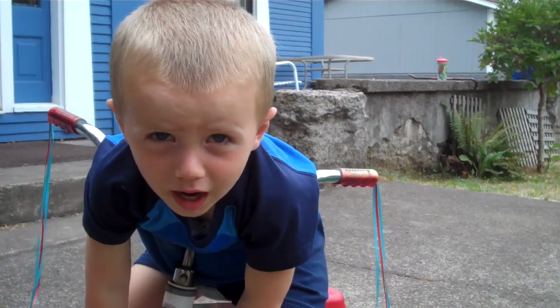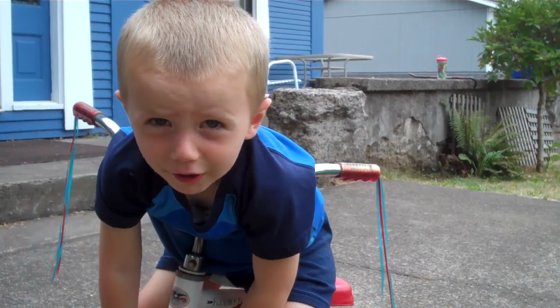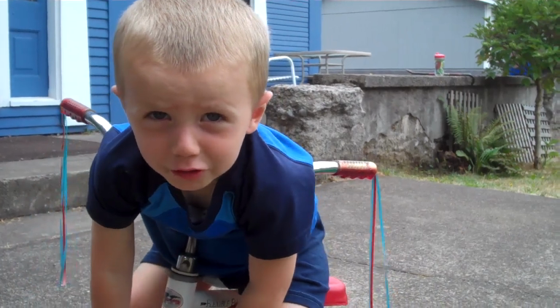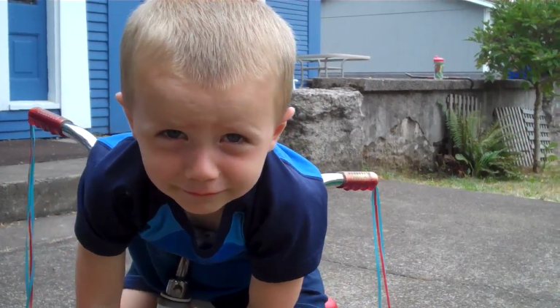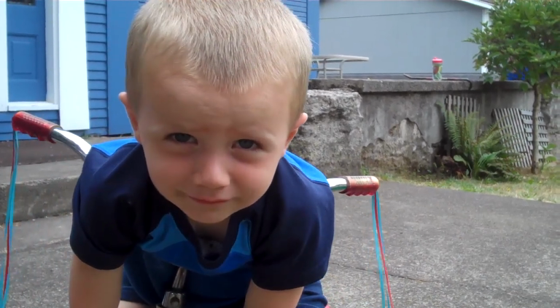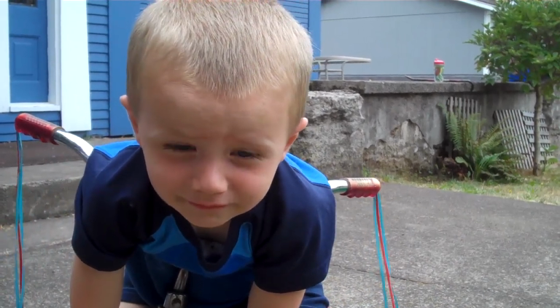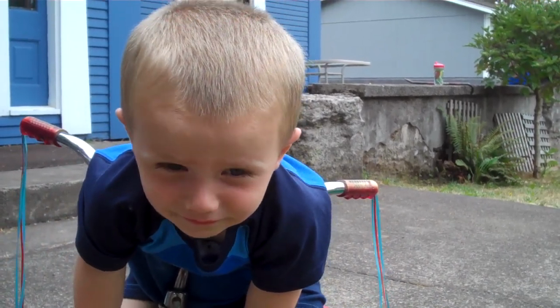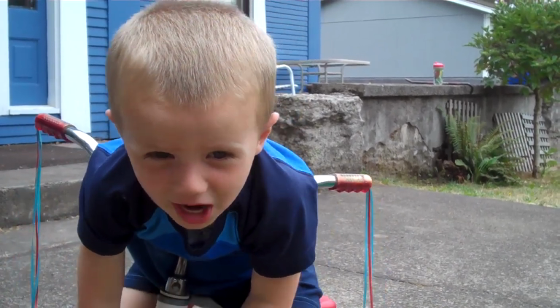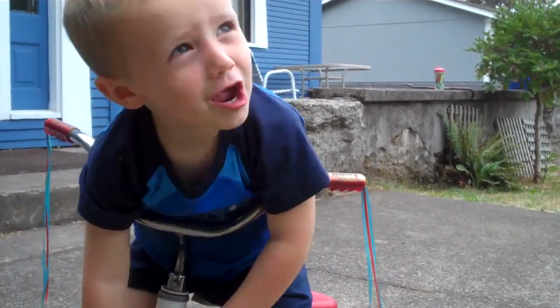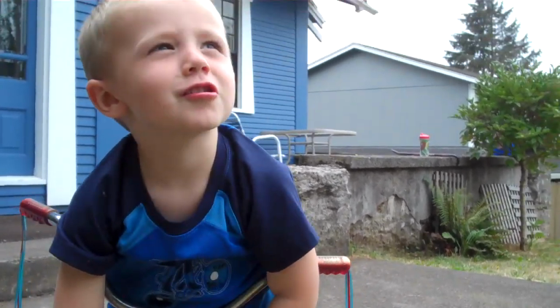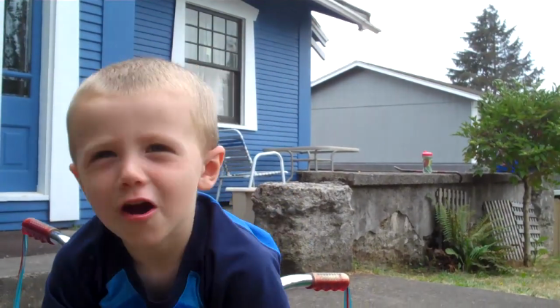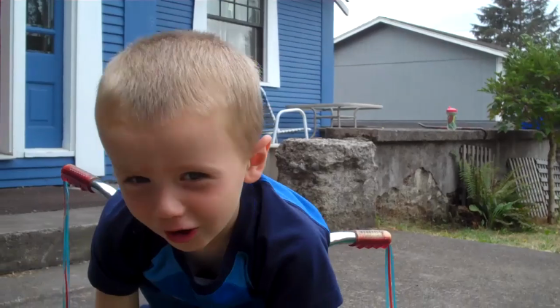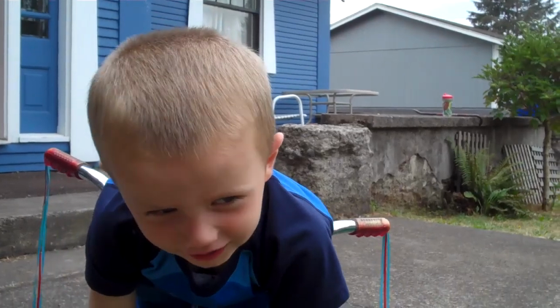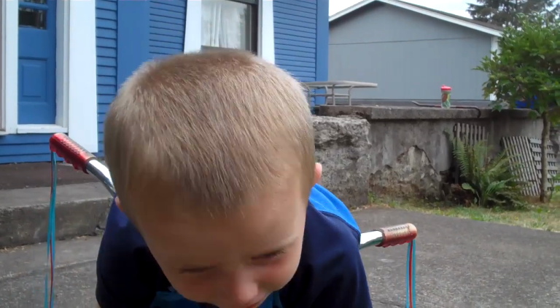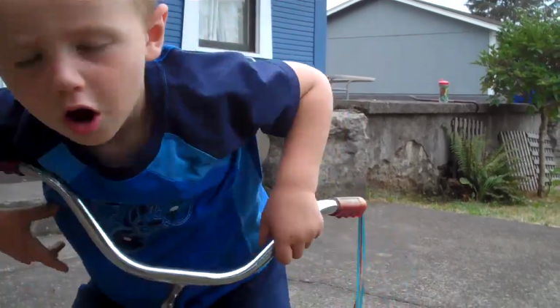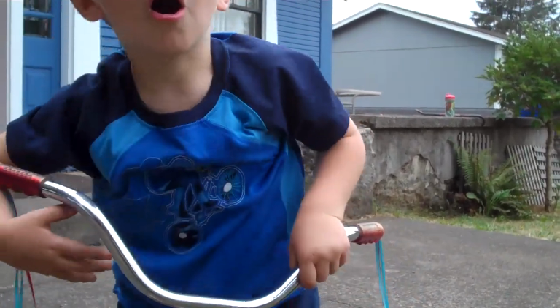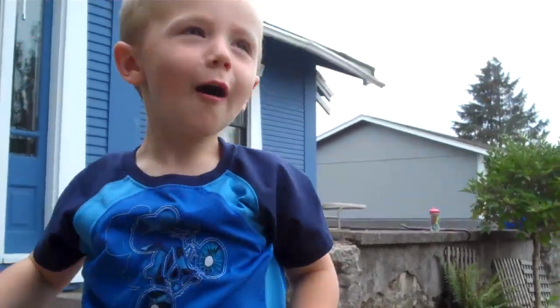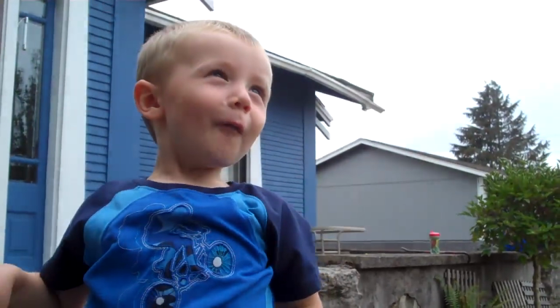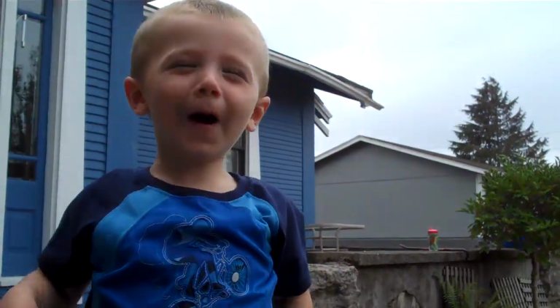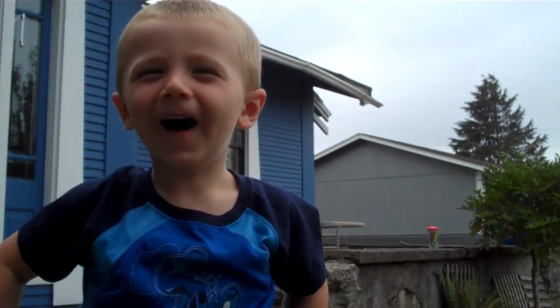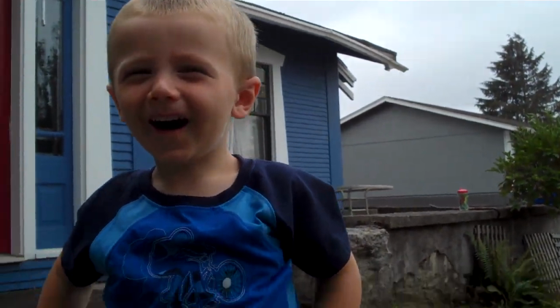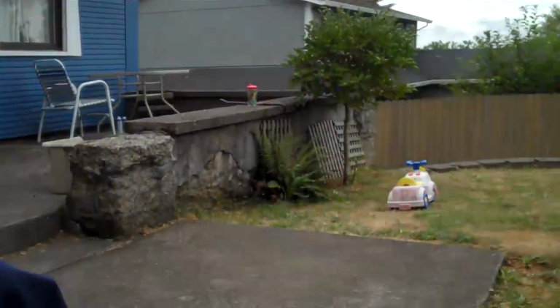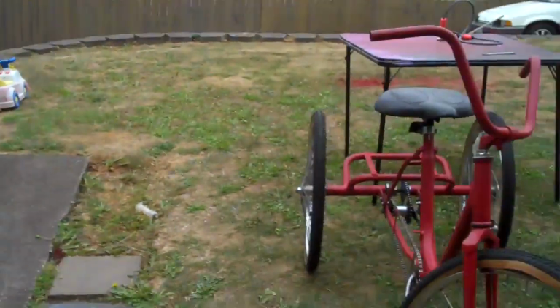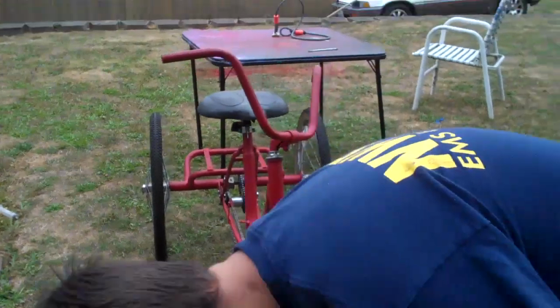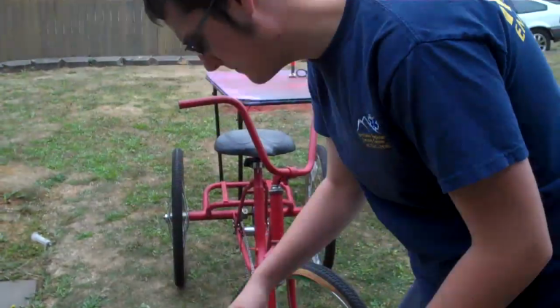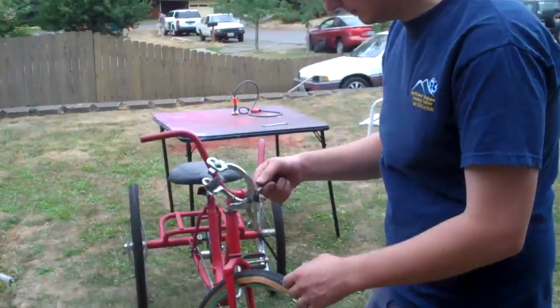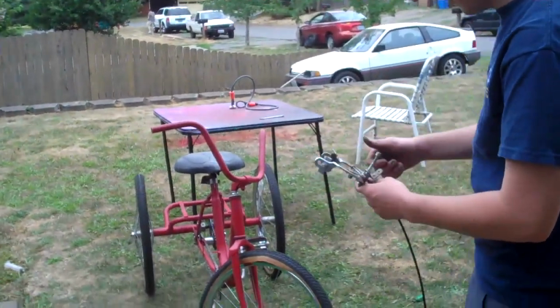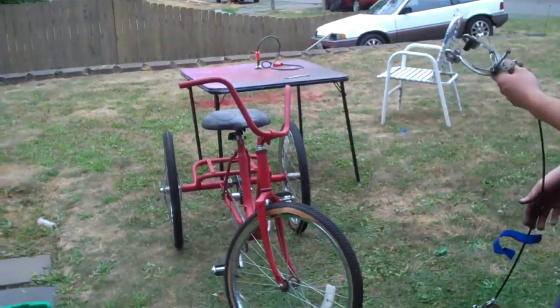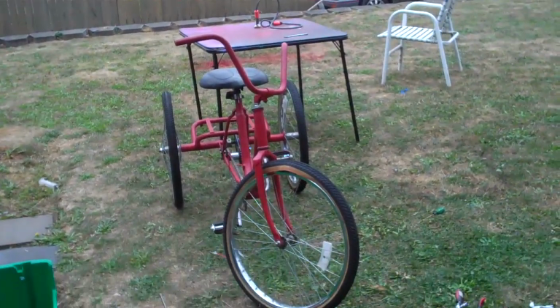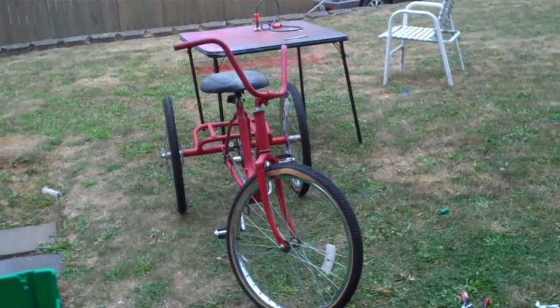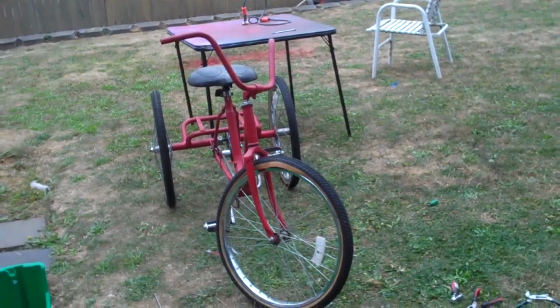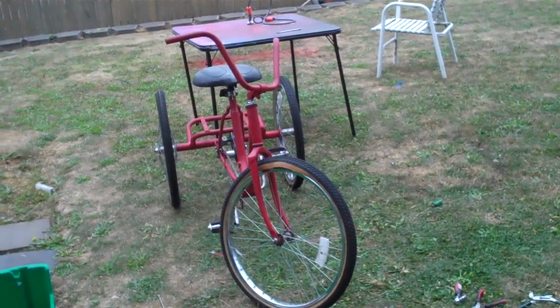And what are your names? My name's Daddy. Signing off until the next leg of our adventure.